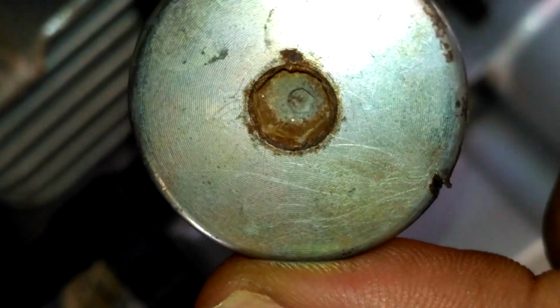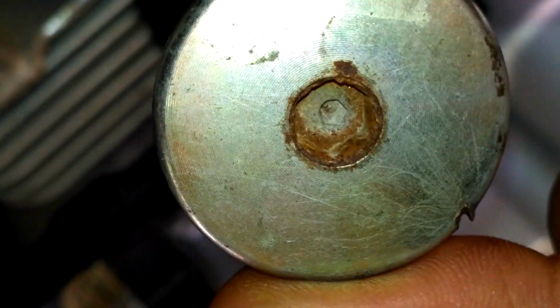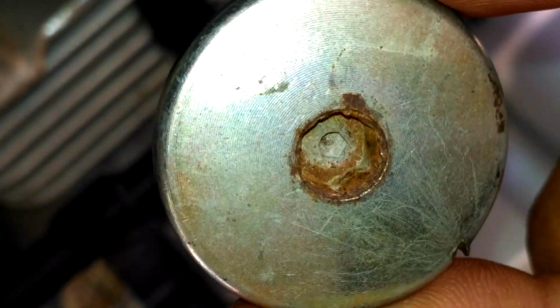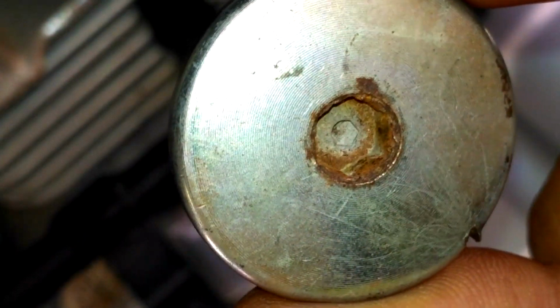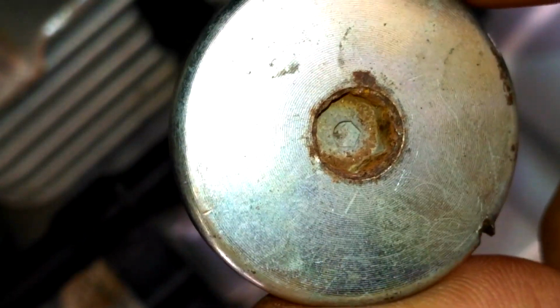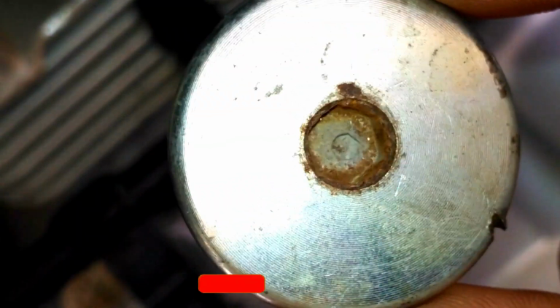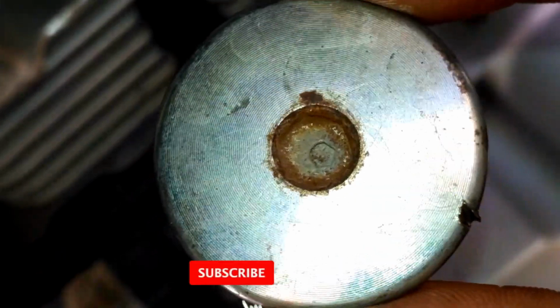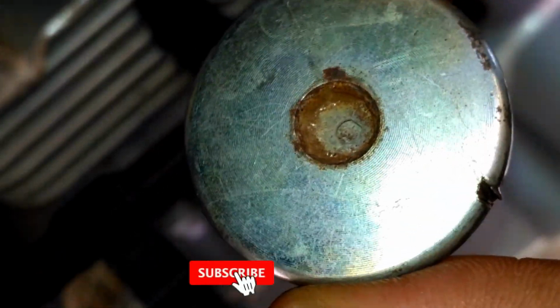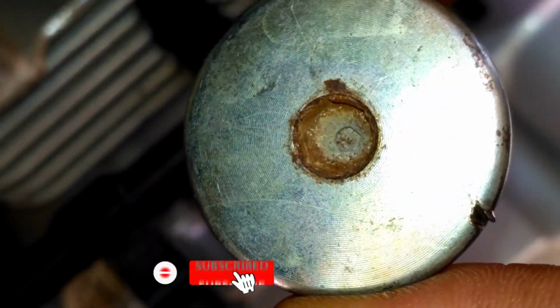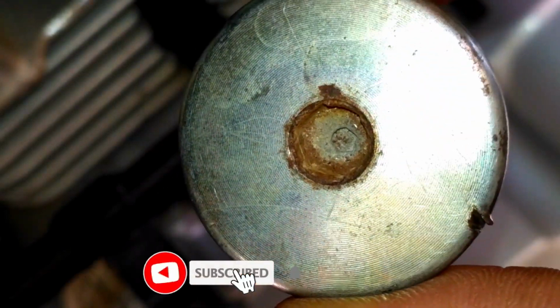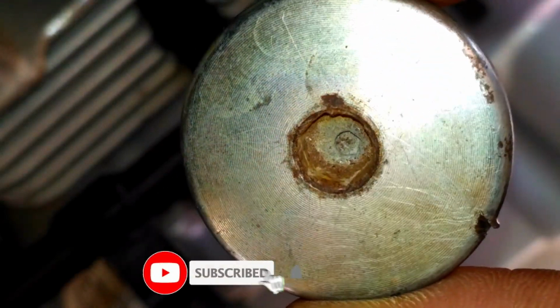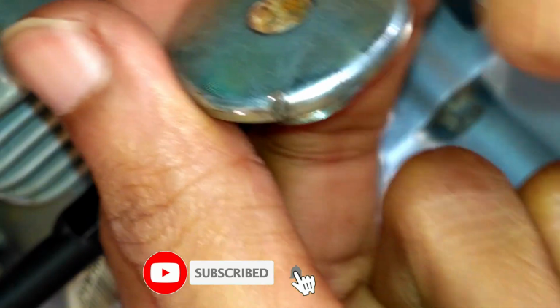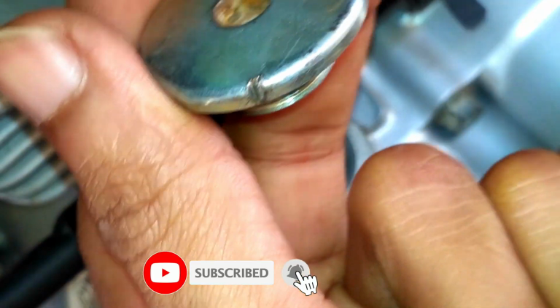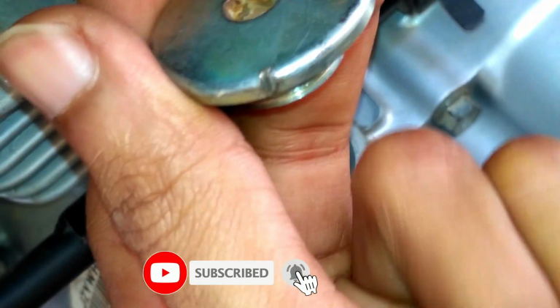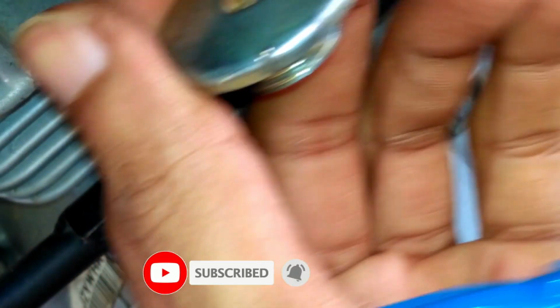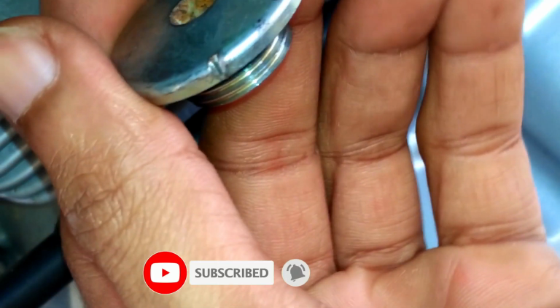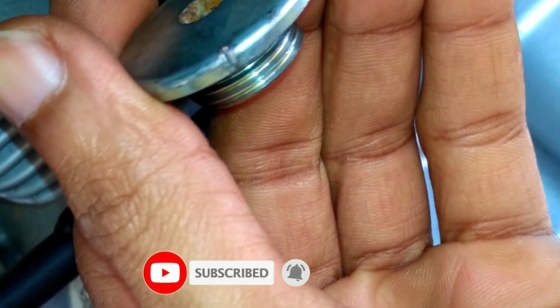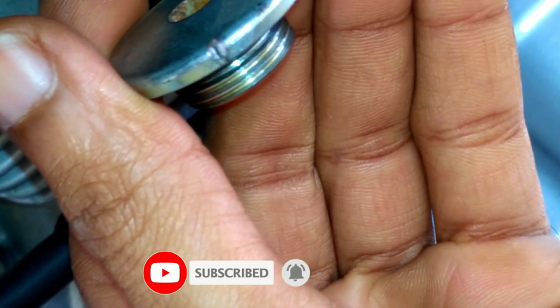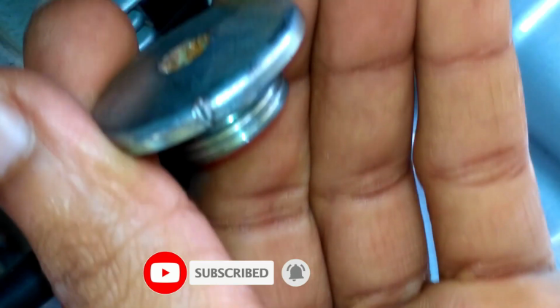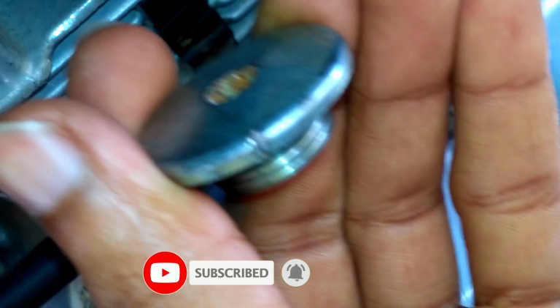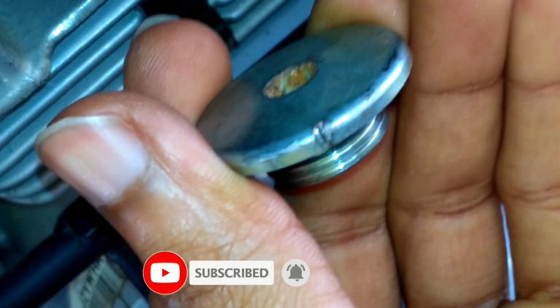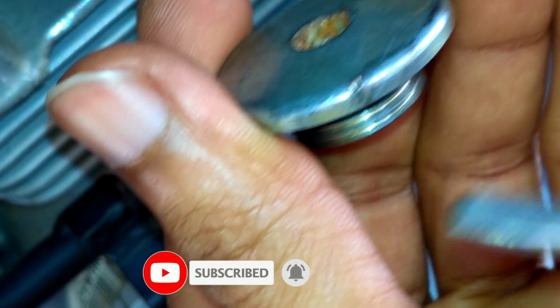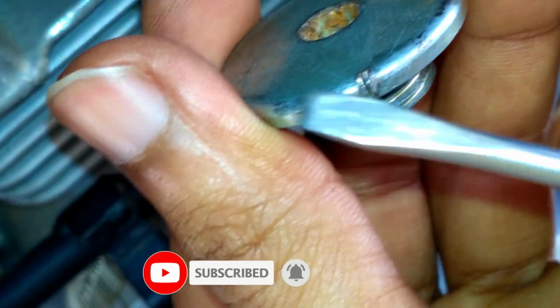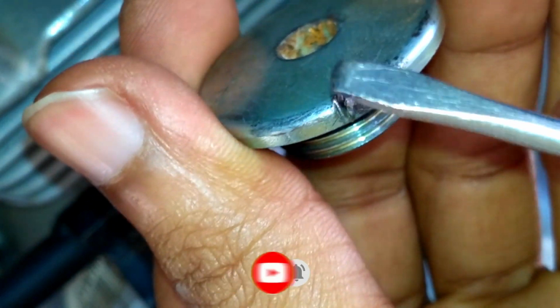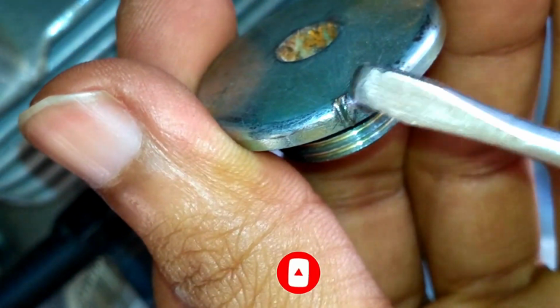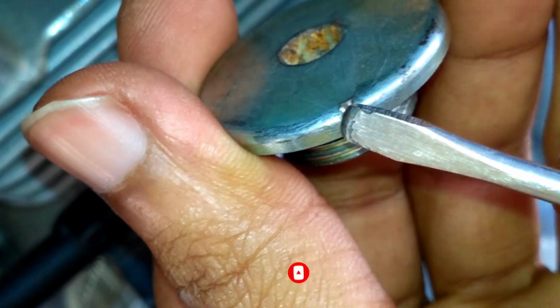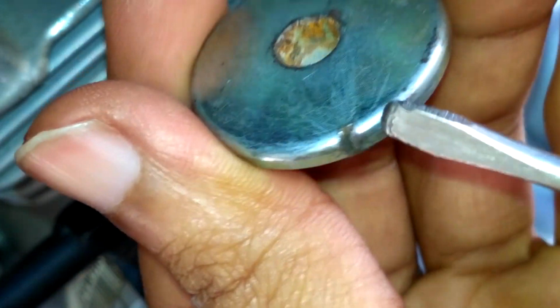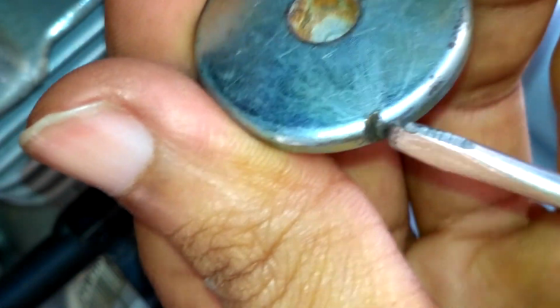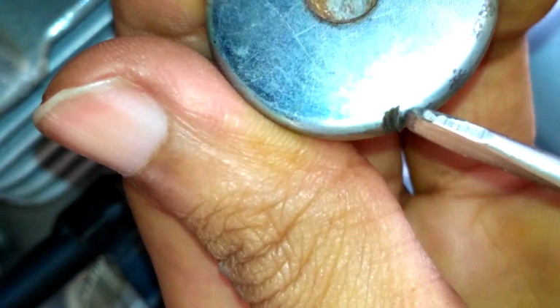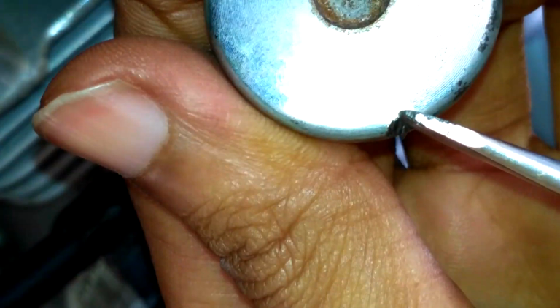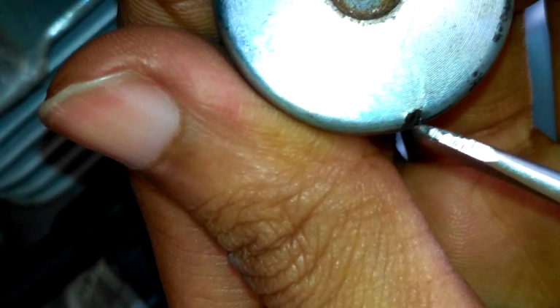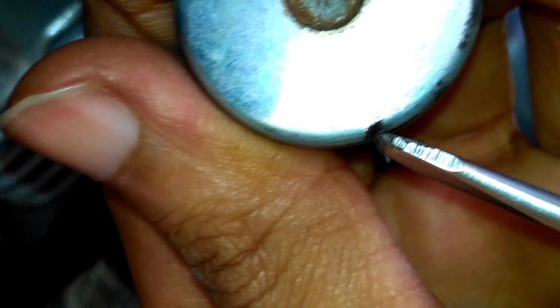Take a good look at this cap — the edges are completely rounded off, which is why the X keys were failing to get a grip. A simple trick I used was making a groove by punching with a chisel in the anti-clockwise direction.